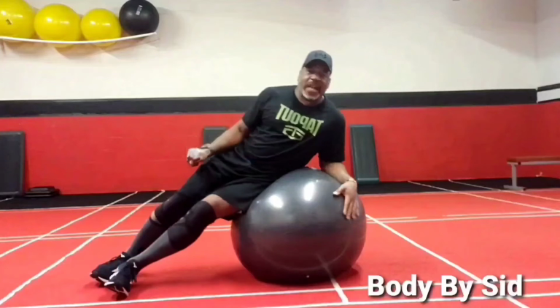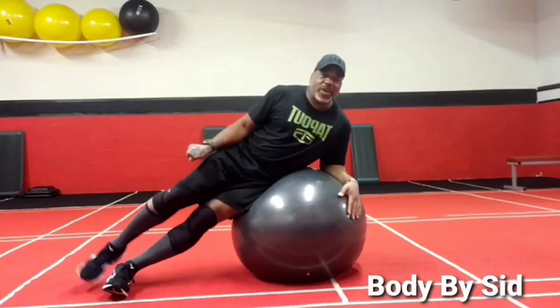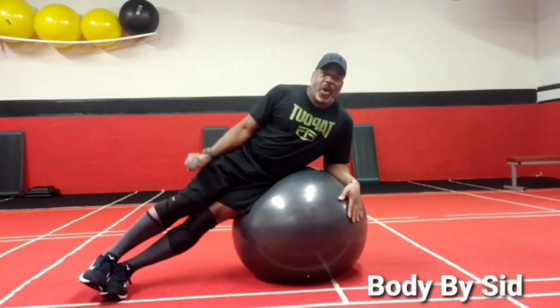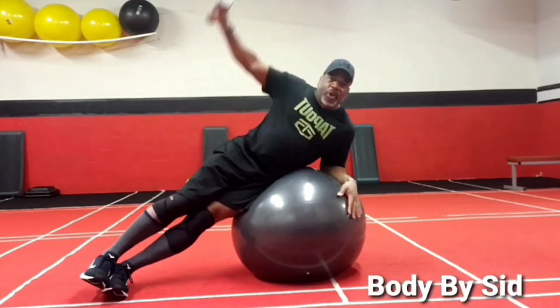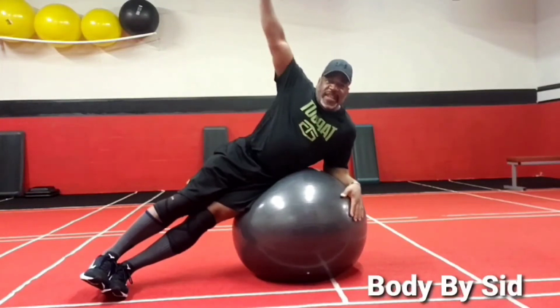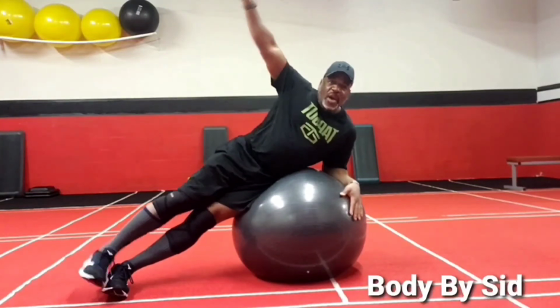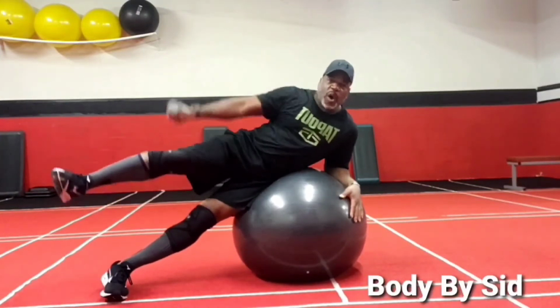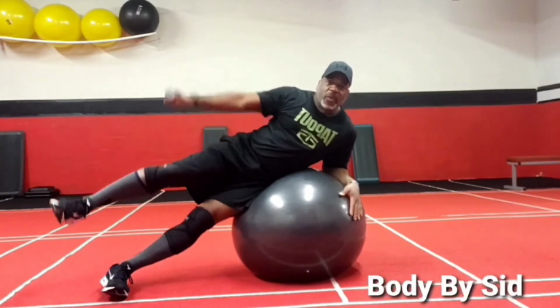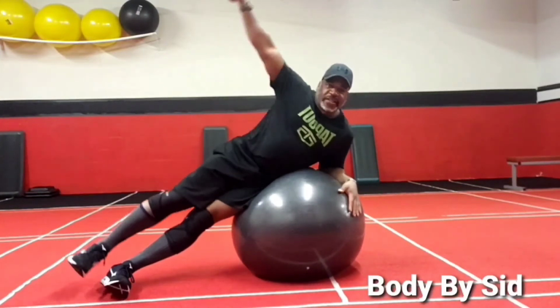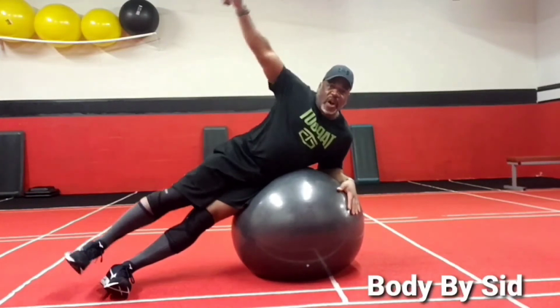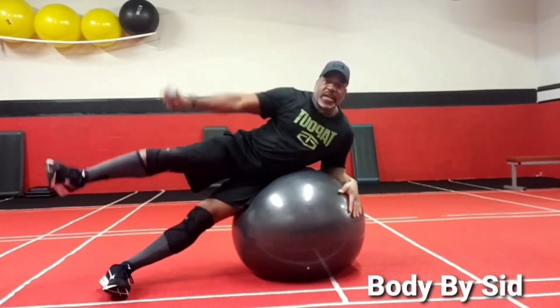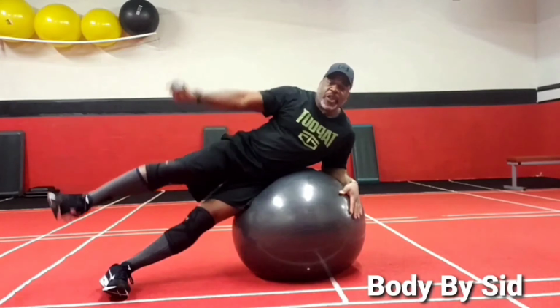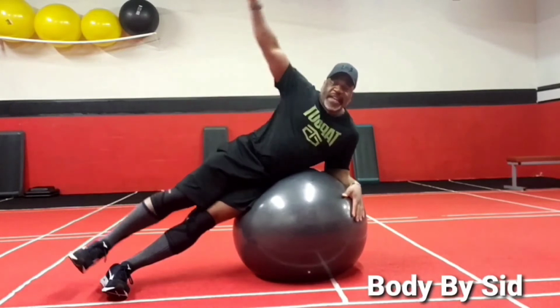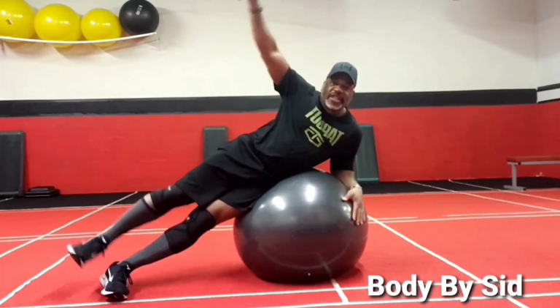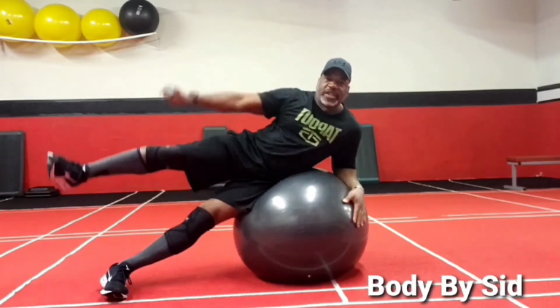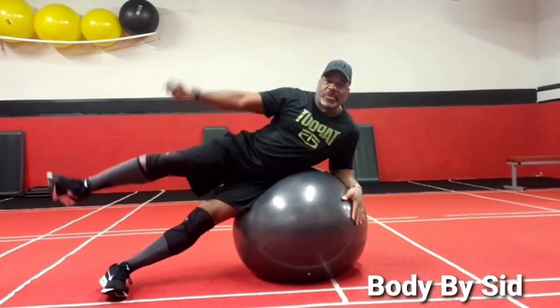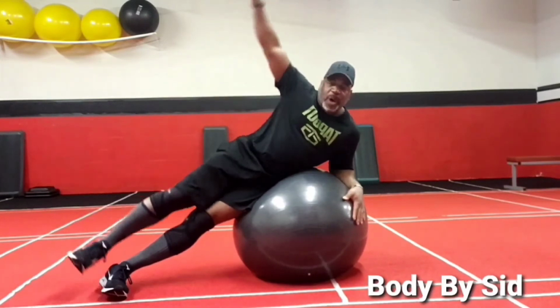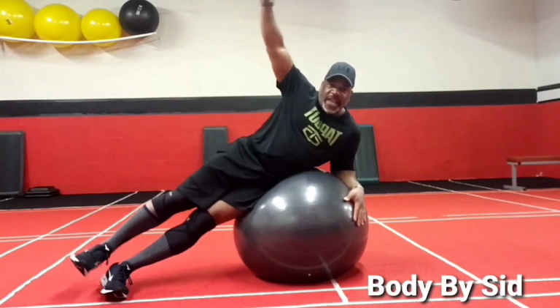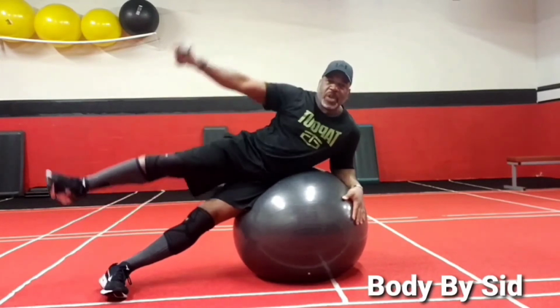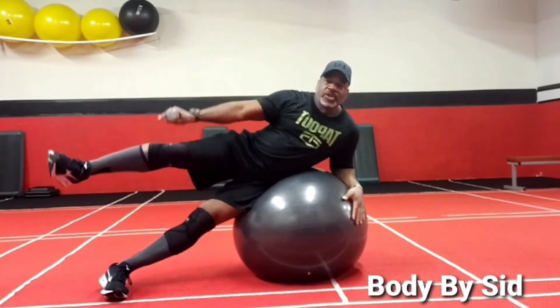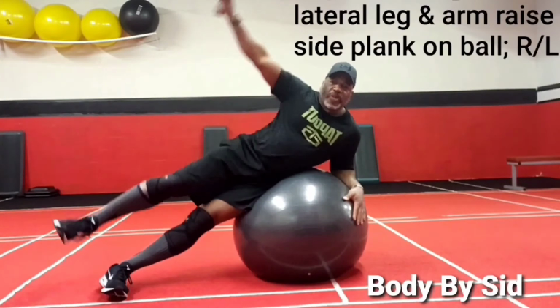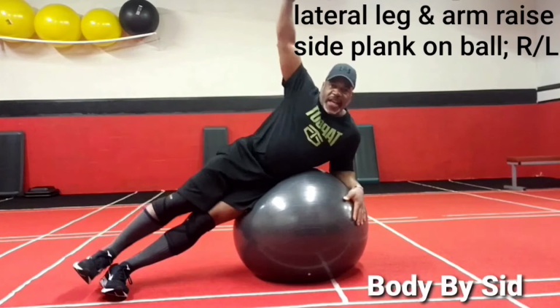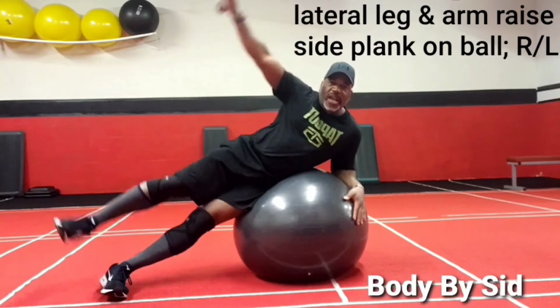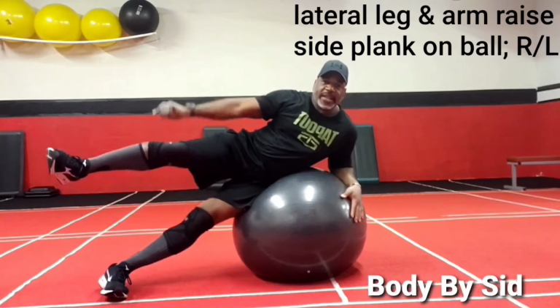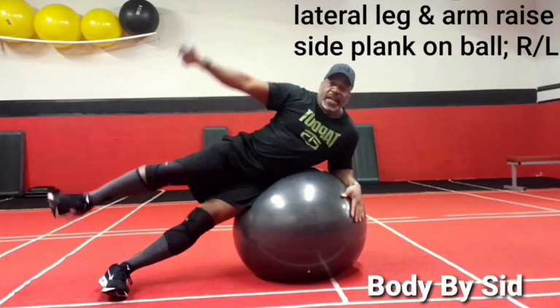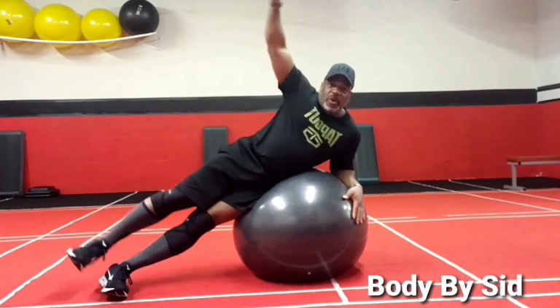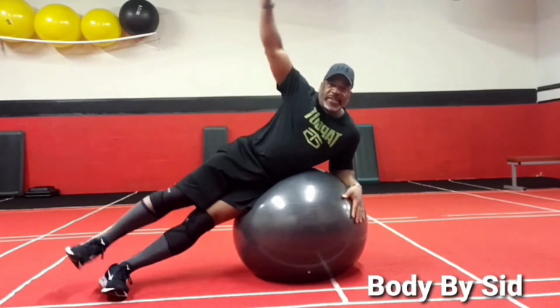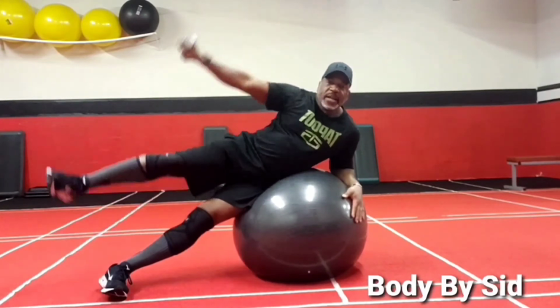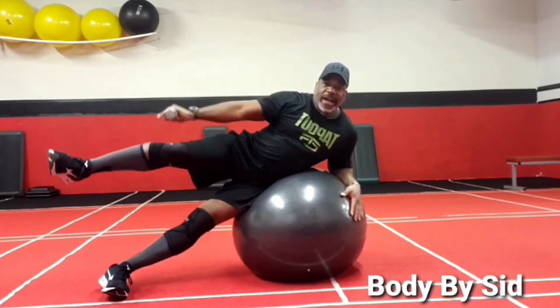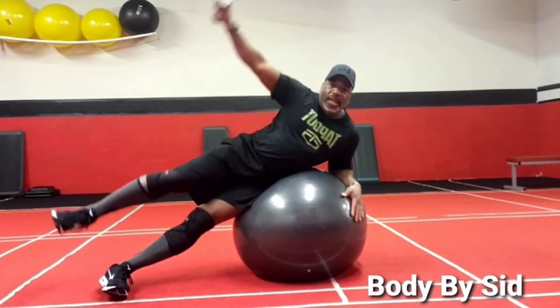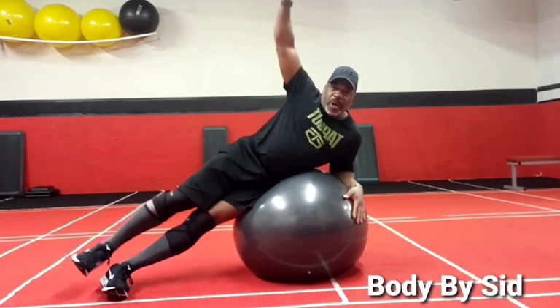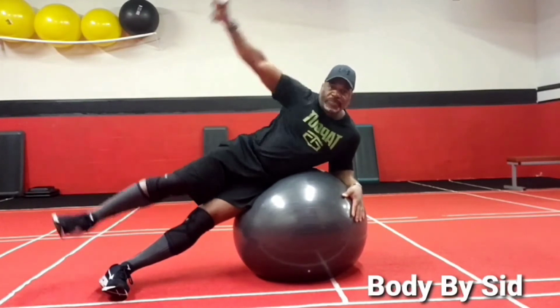This is Anthony coming to you now with your Wednesday workout of the week. Let's get started. 30 seconds each exercise on the twist ball today, starting with a leg raise, lateral raise, and side plank on the ball.